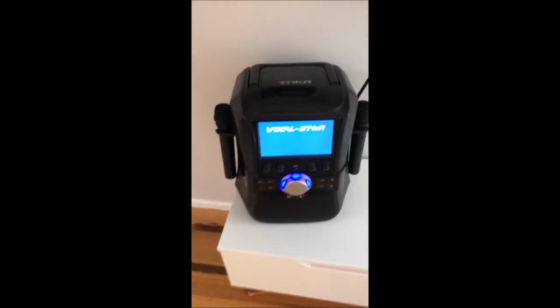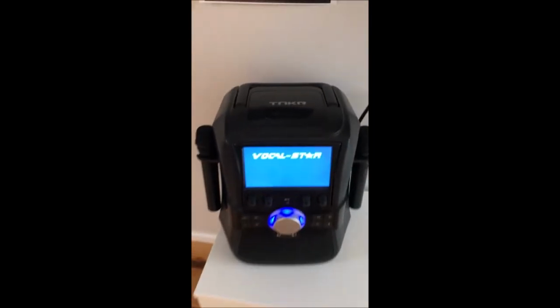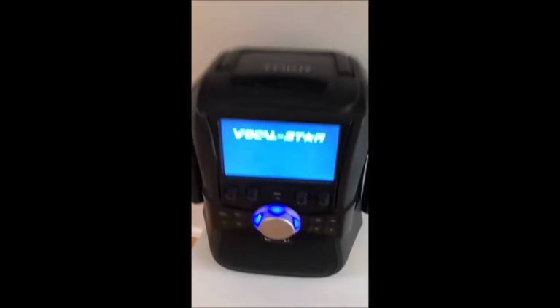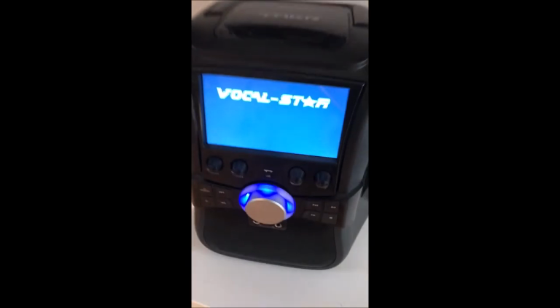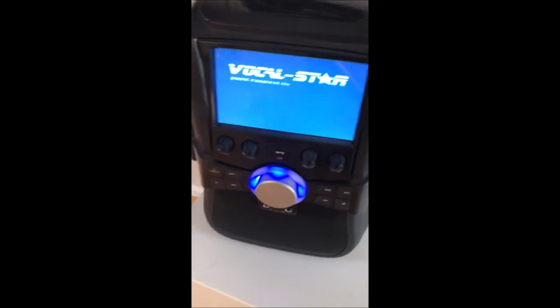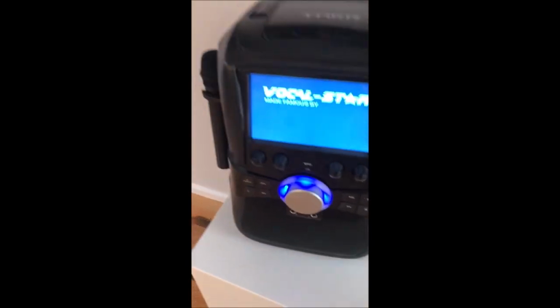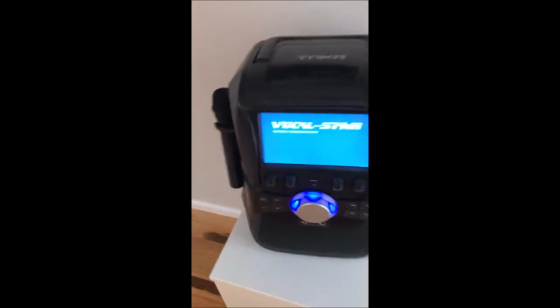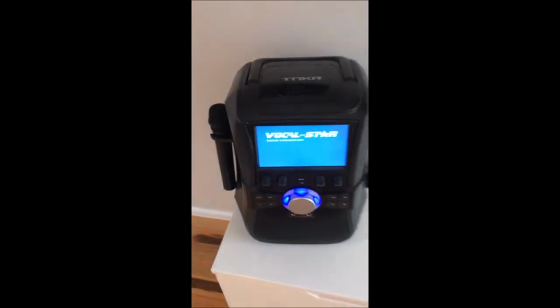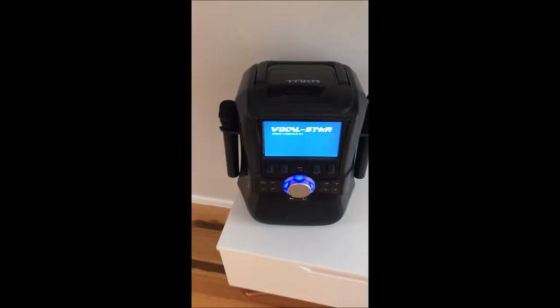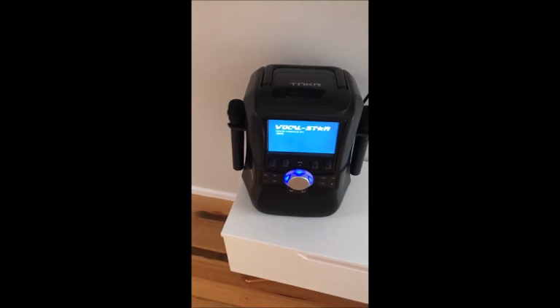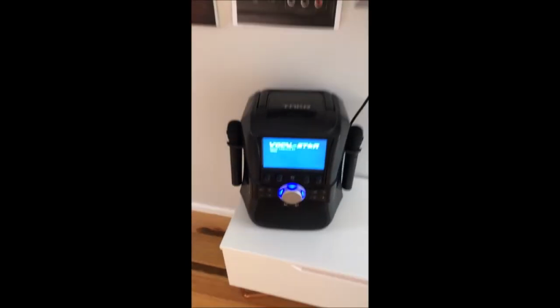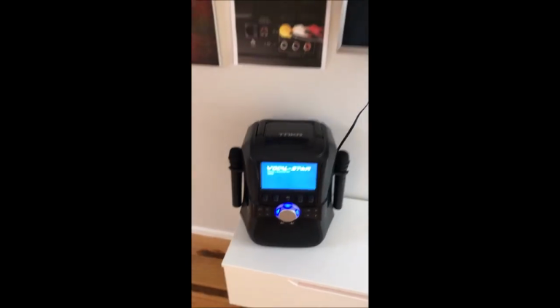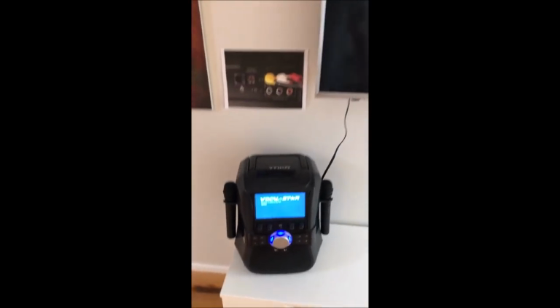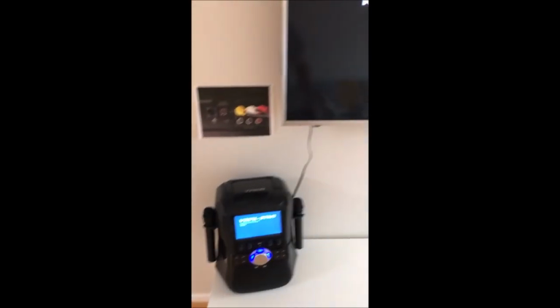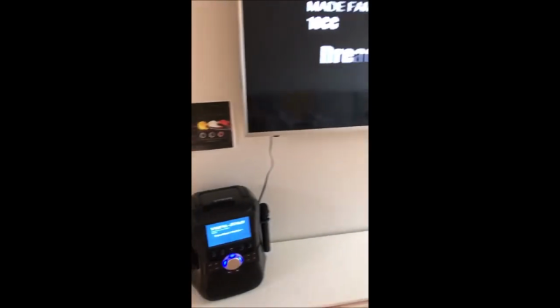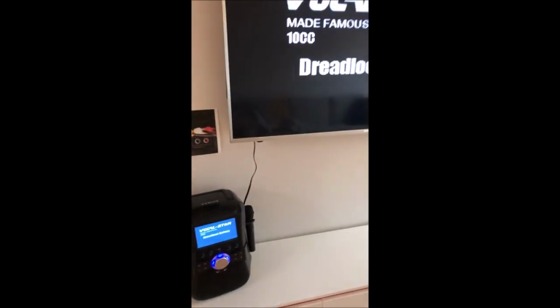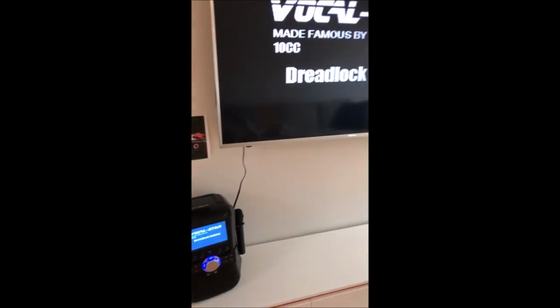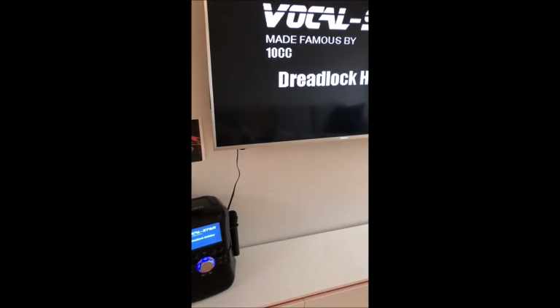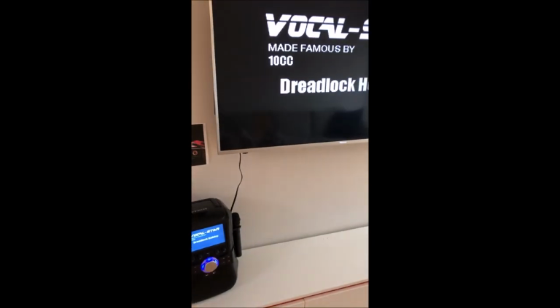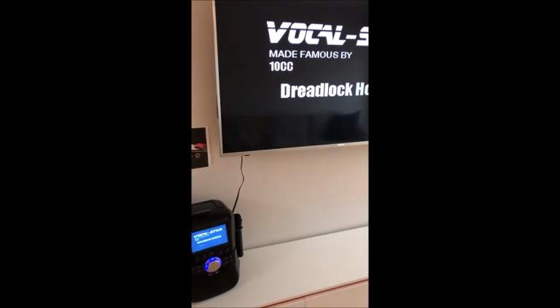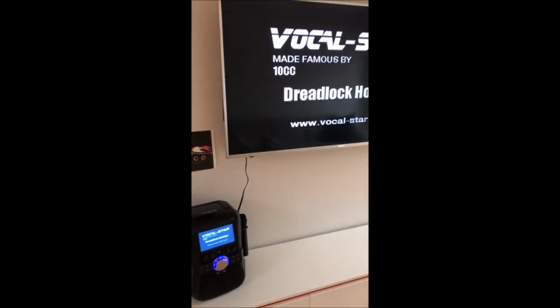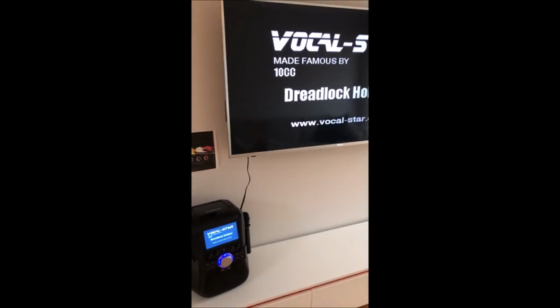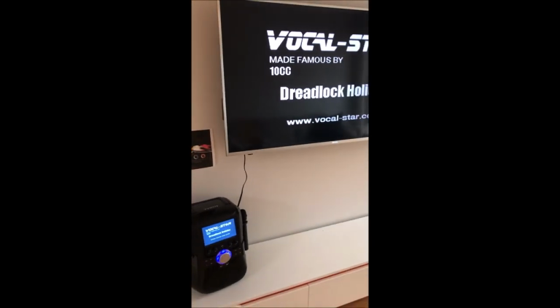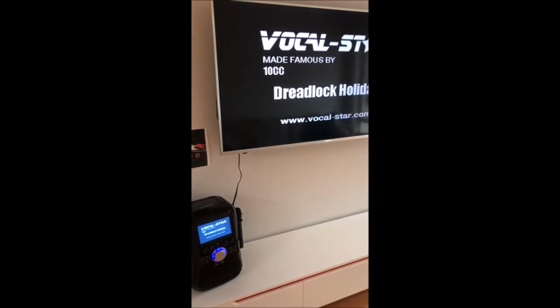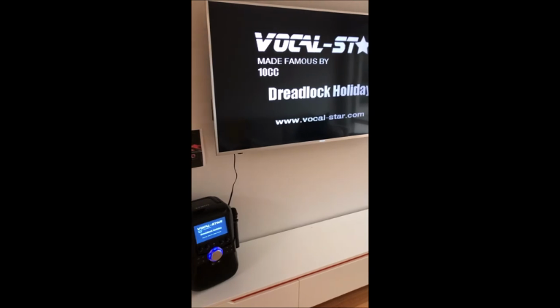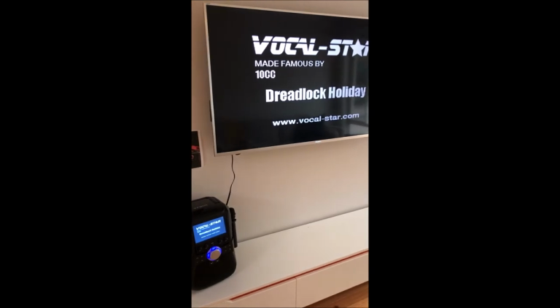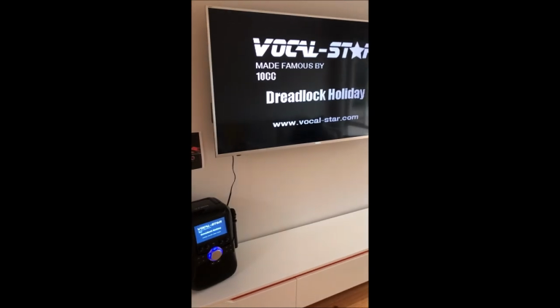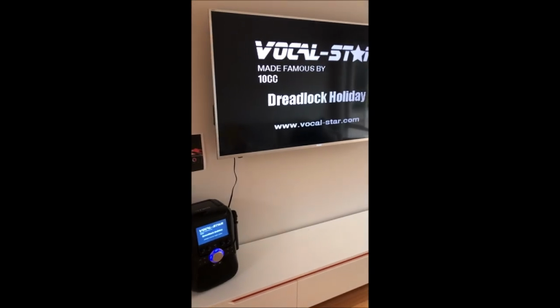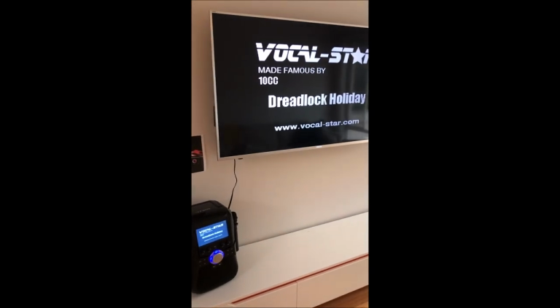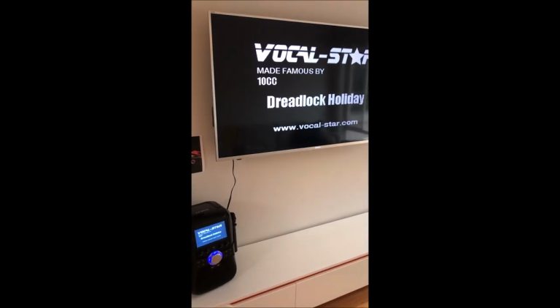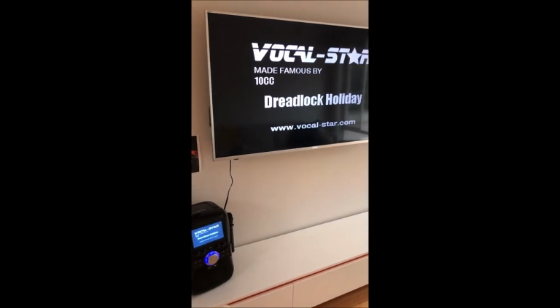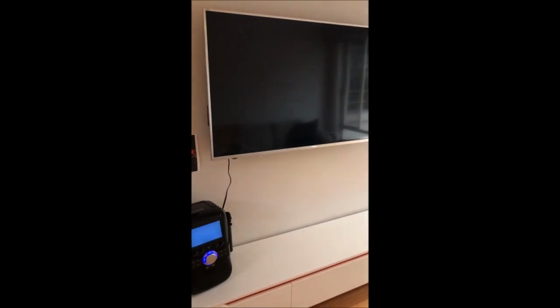I'm just going to fire this up now. You can see here we've got the output coming from the screen.